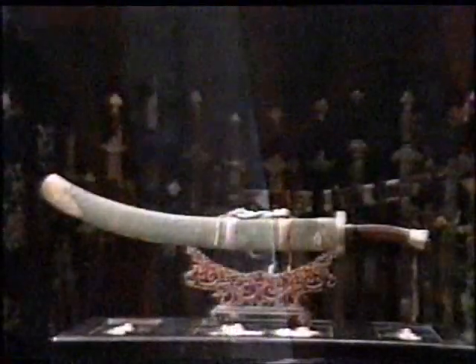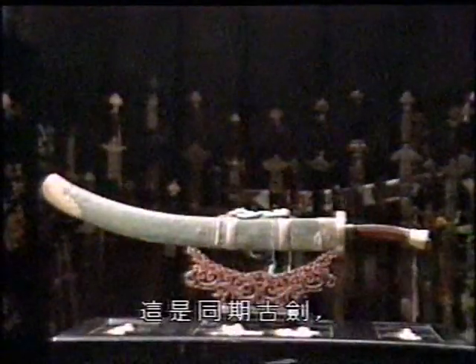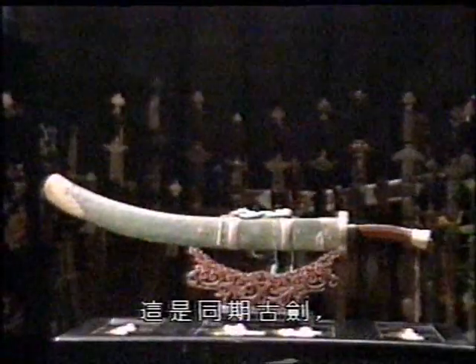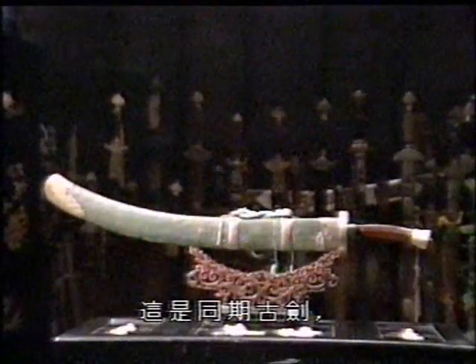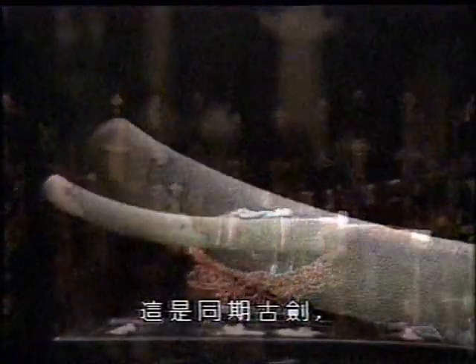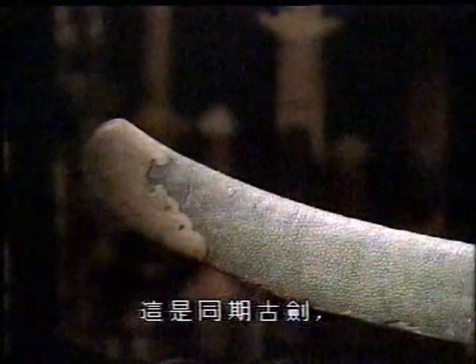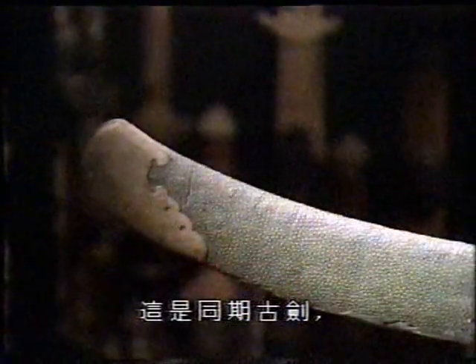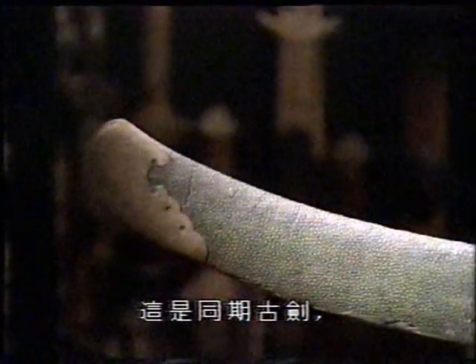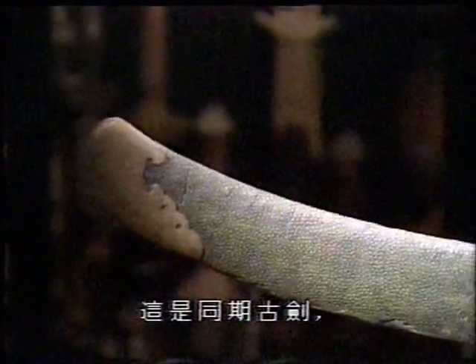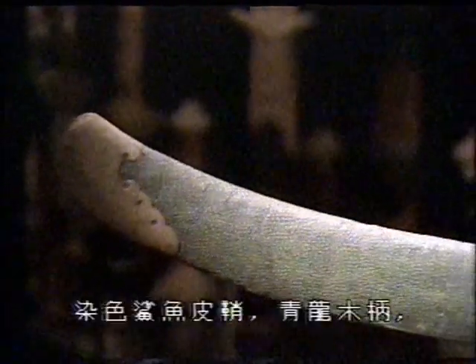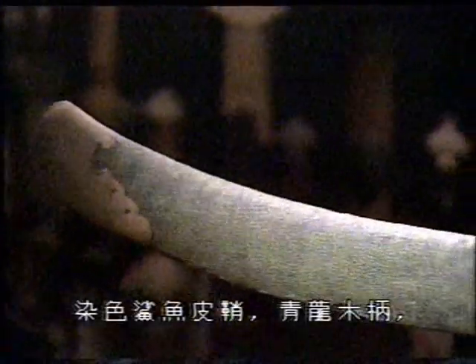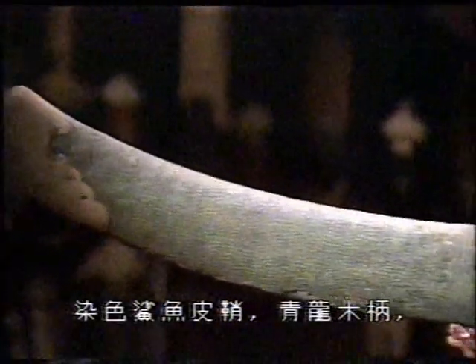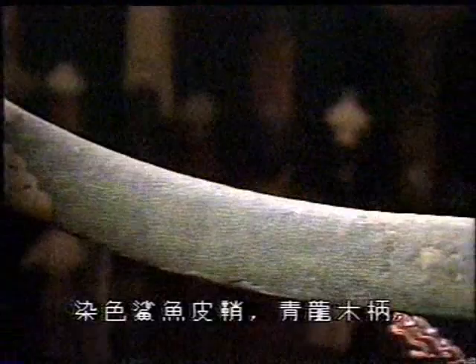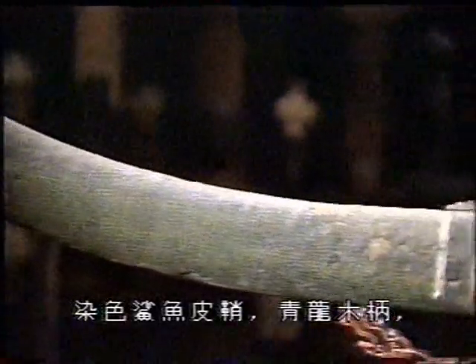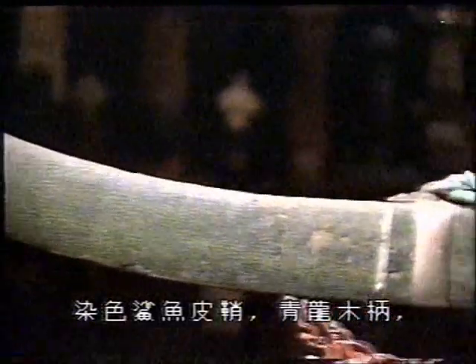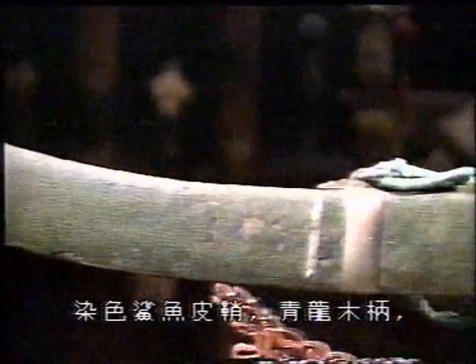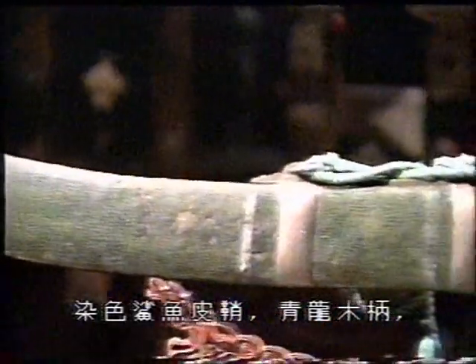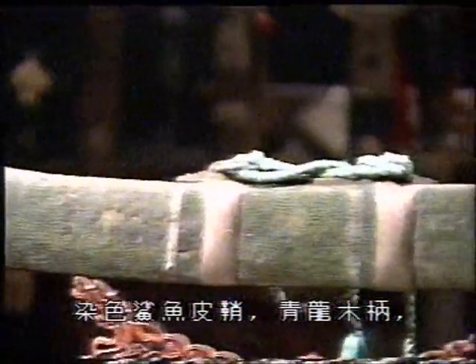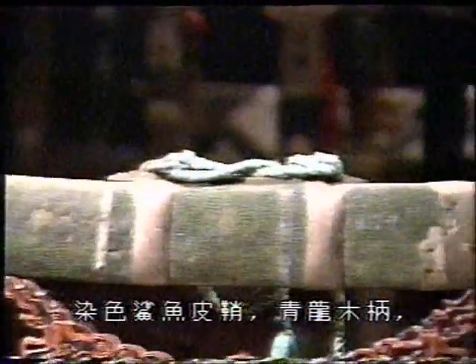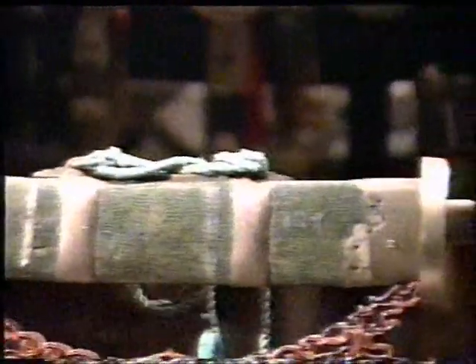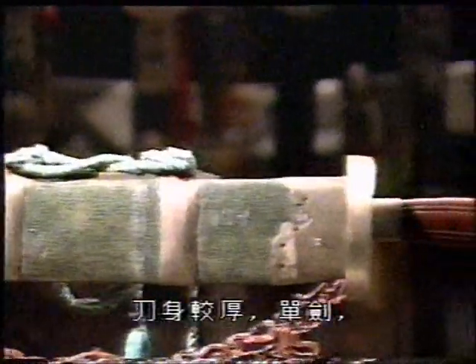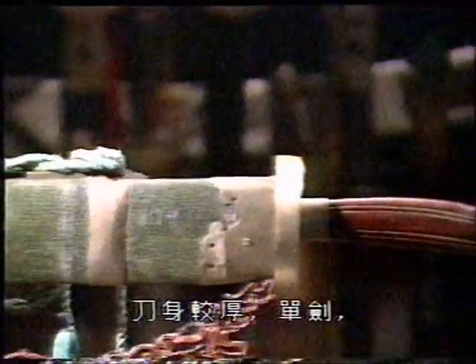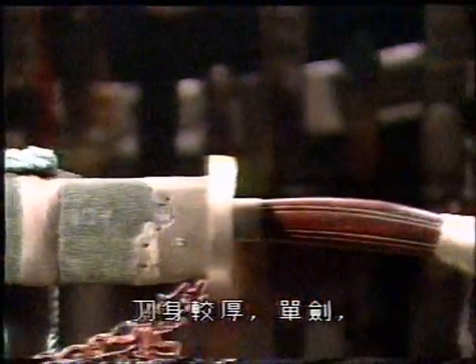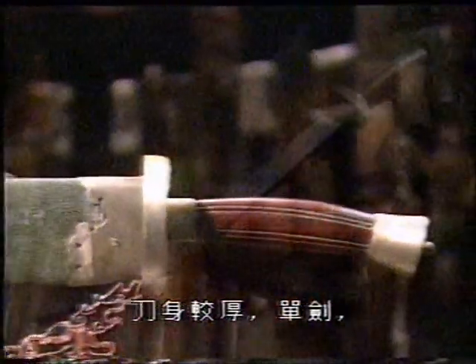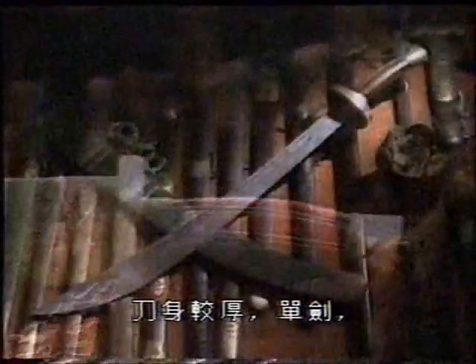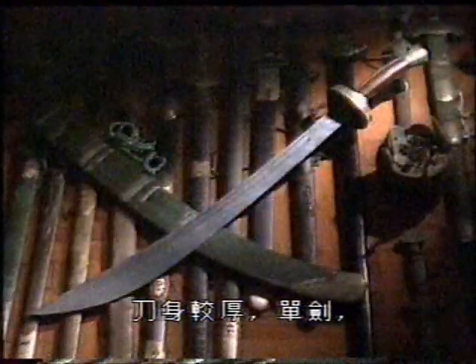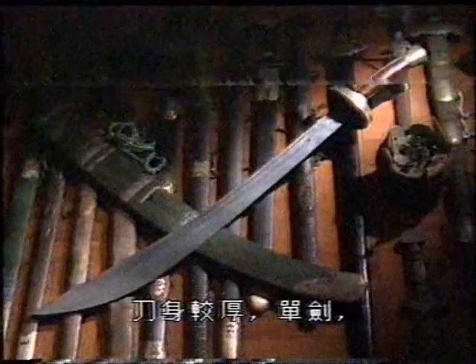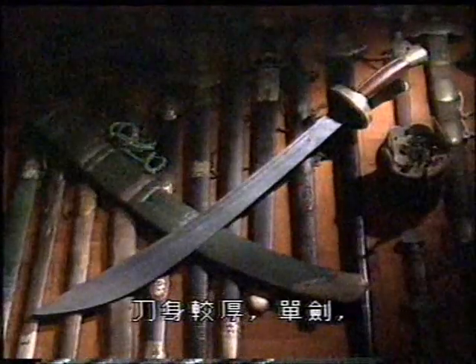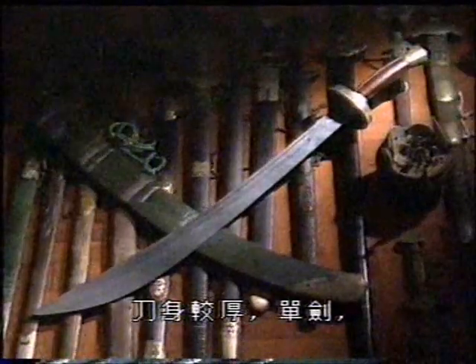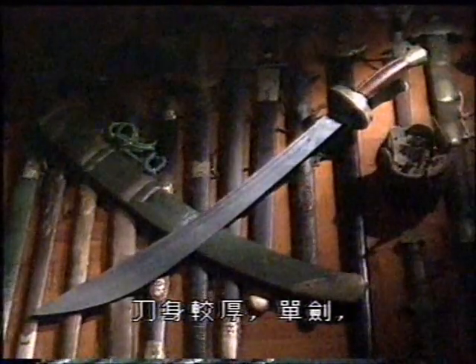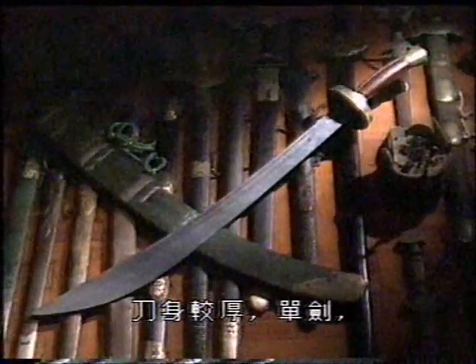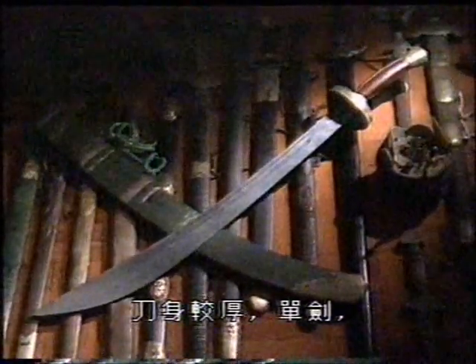Last but not least is this sword from the same period. The scabbard is made from dyed shark skin. The hilt is rosewood. And as you can see, the blade is much thicker than the others we have seen, as it is a single blade.